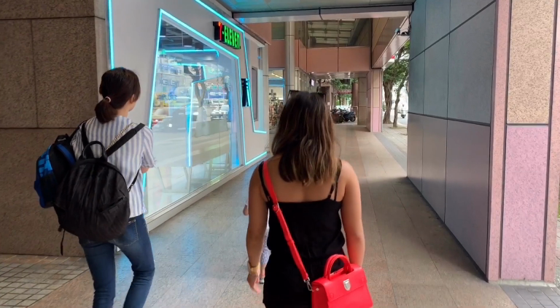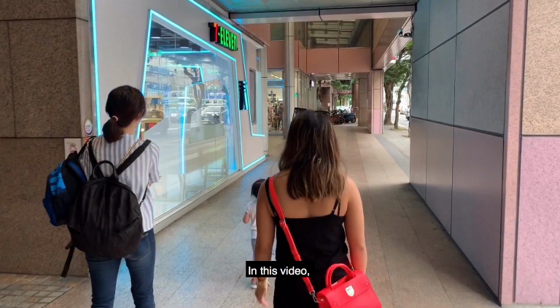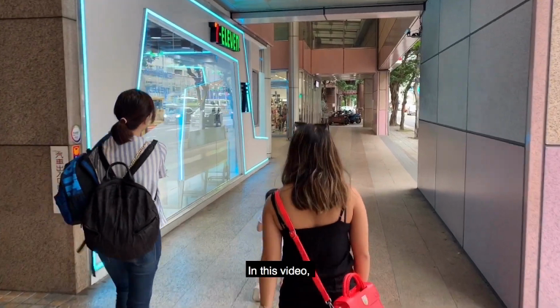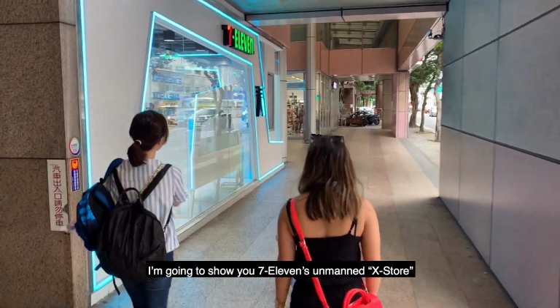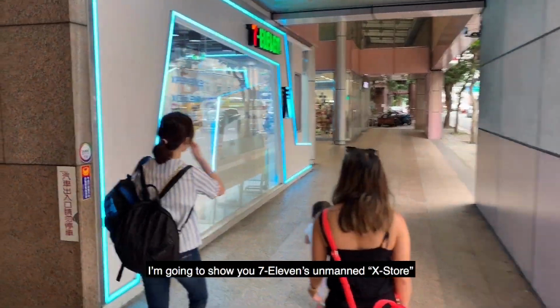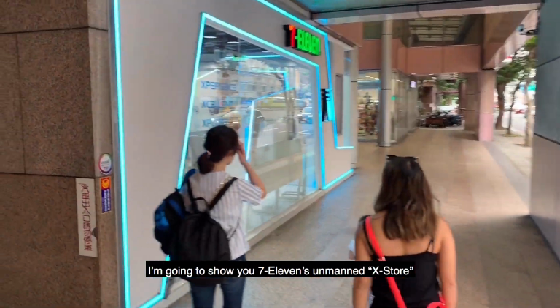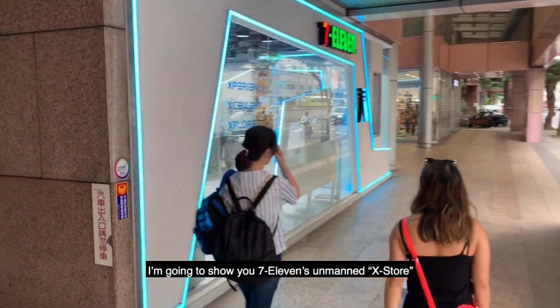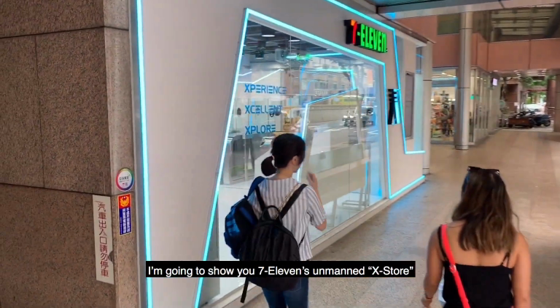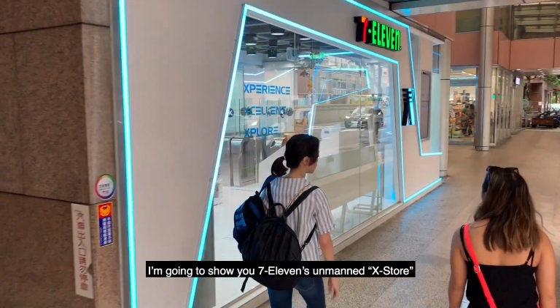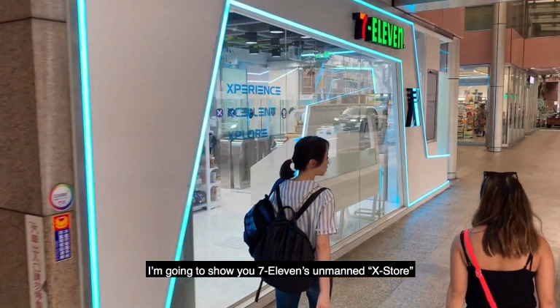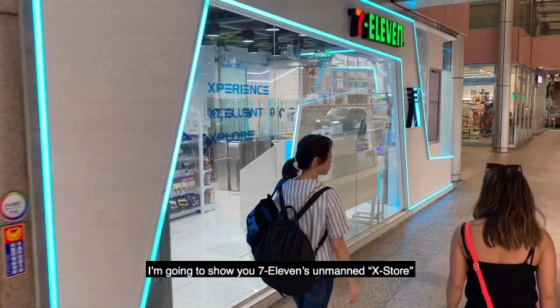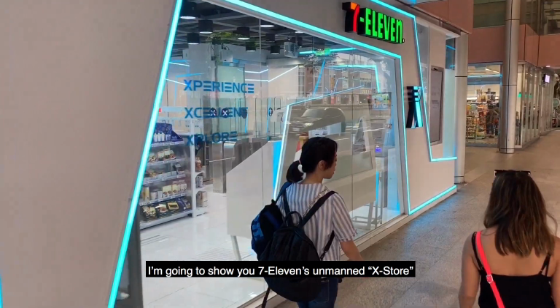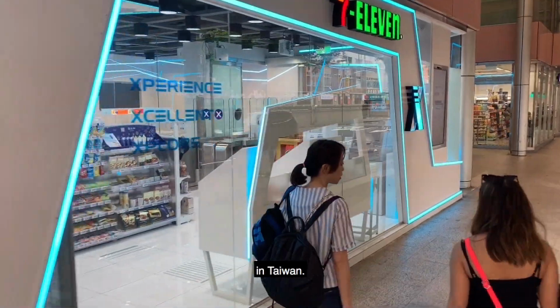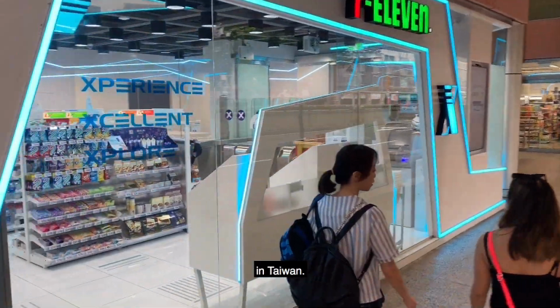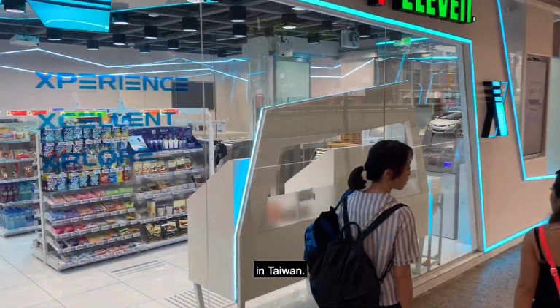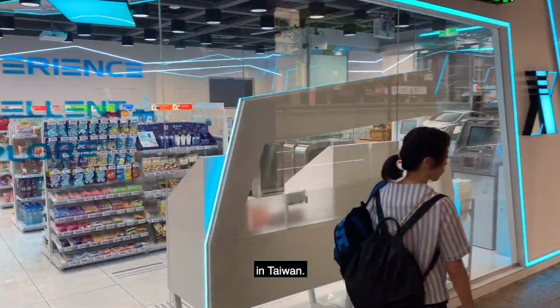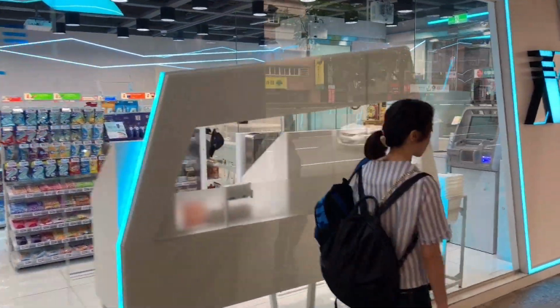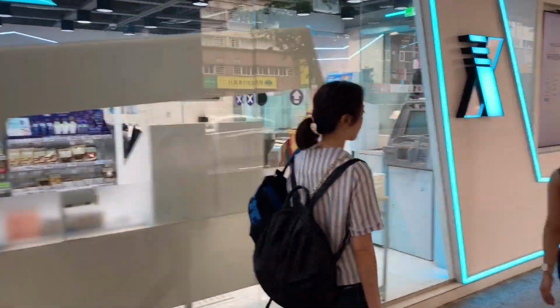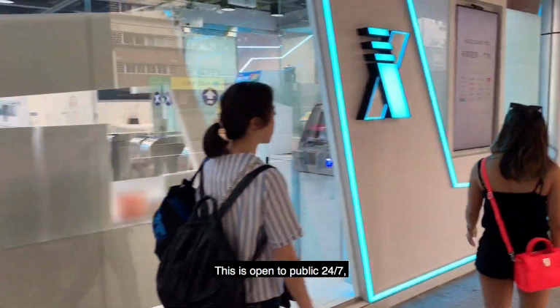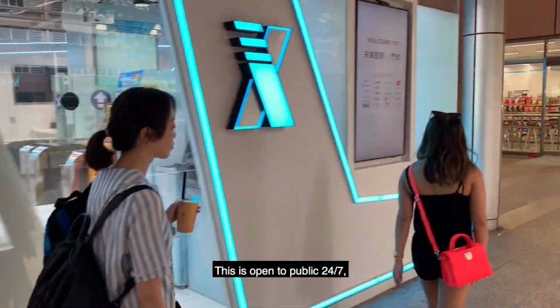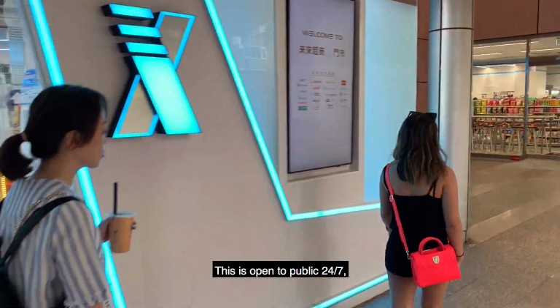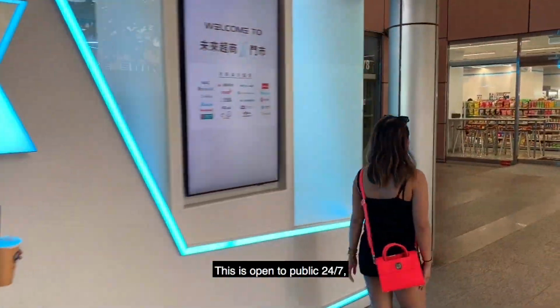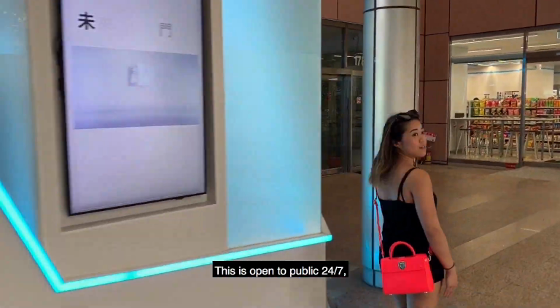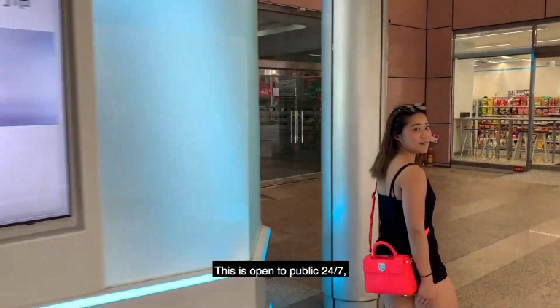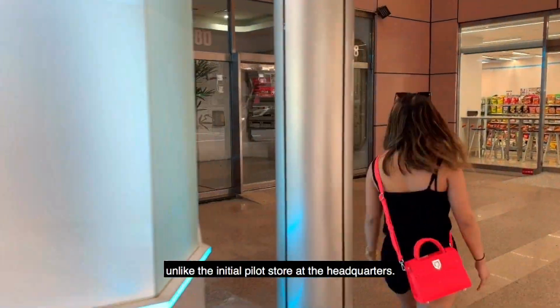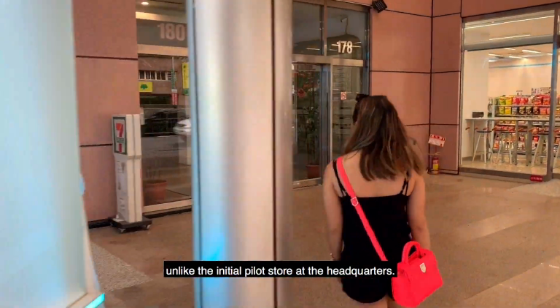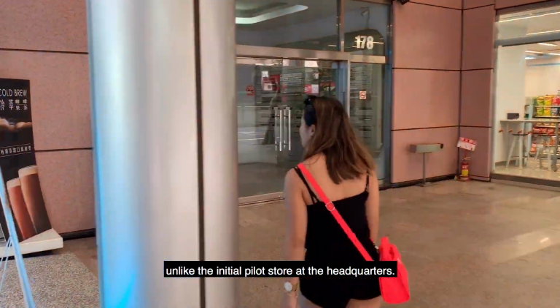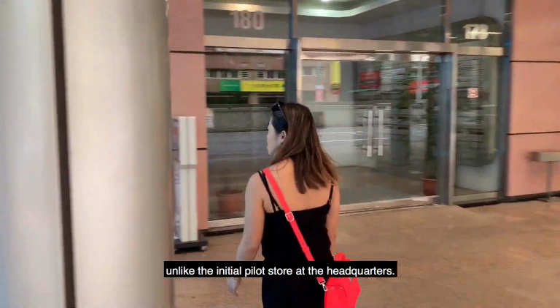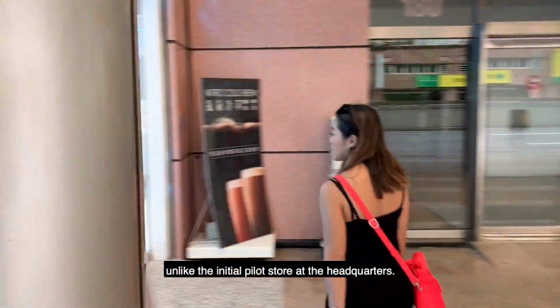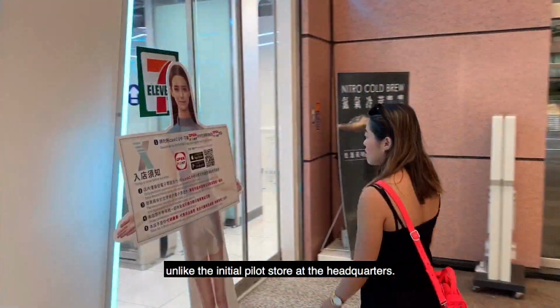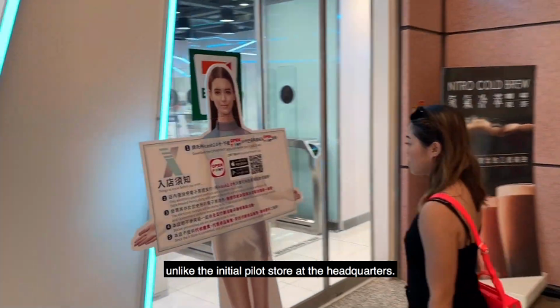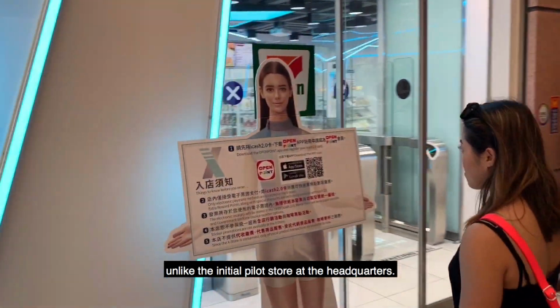In this video, I'm going to show you 7-Eleven's Unmanned X-Door in Taiwan. This store is open to the public 24/7, unlike the initial pilot store at the headquarters.